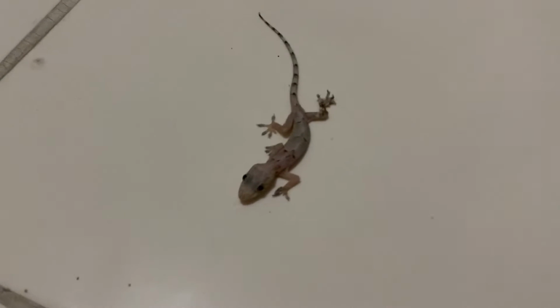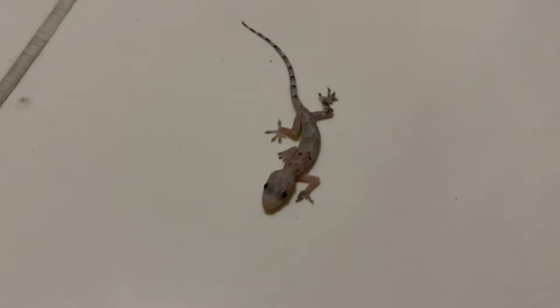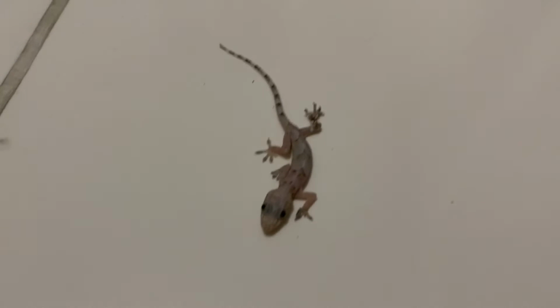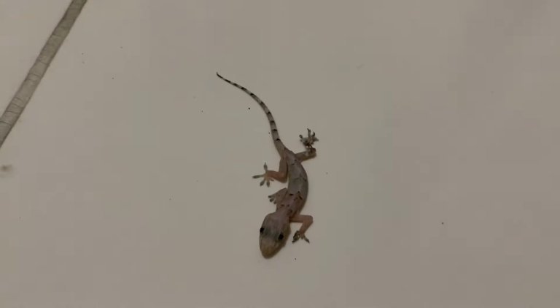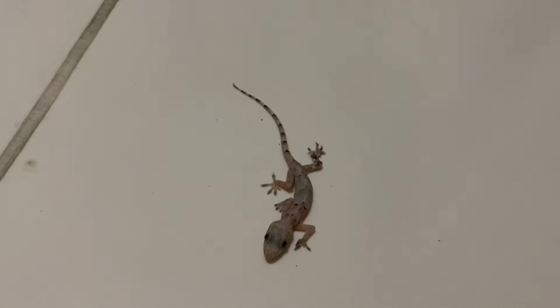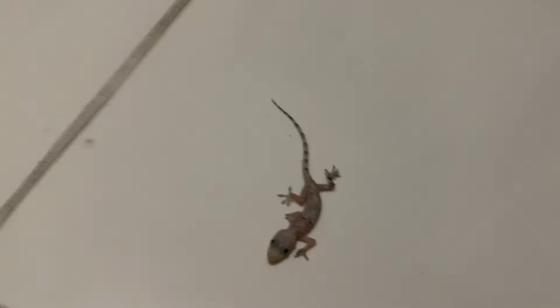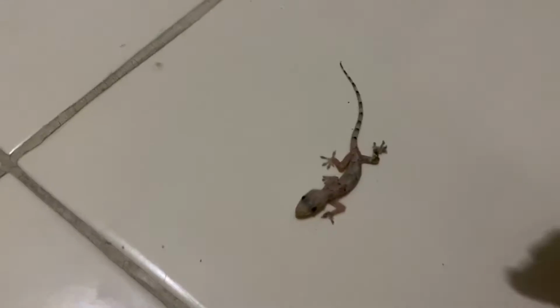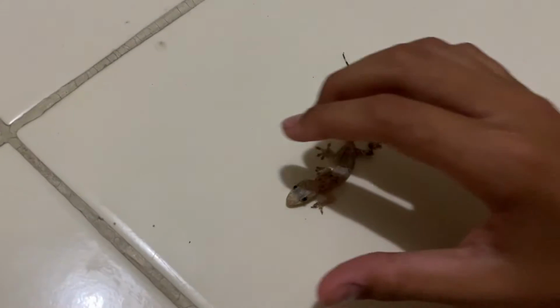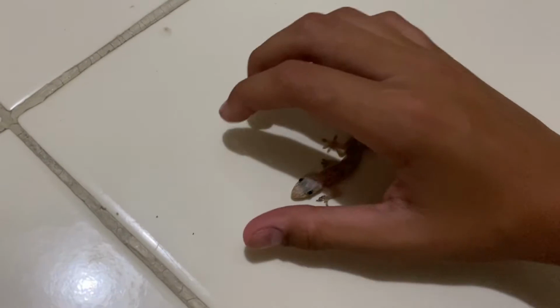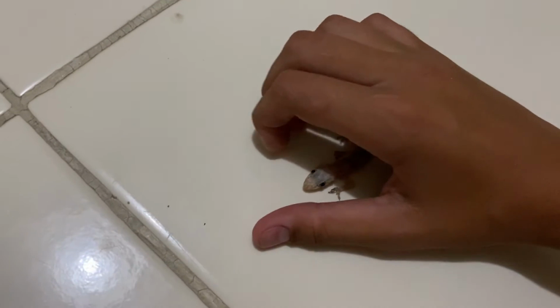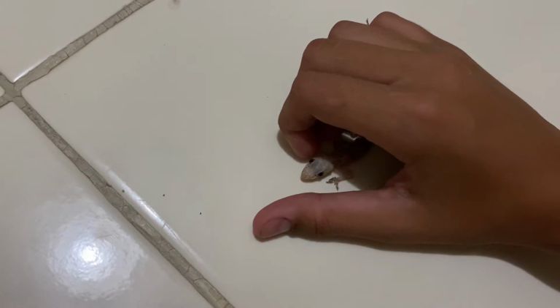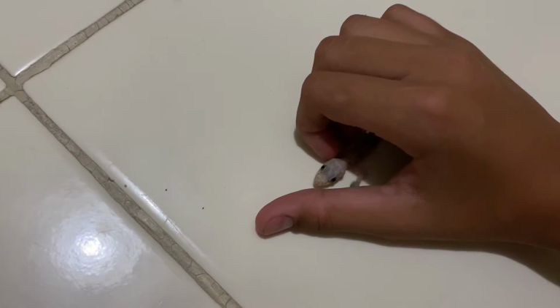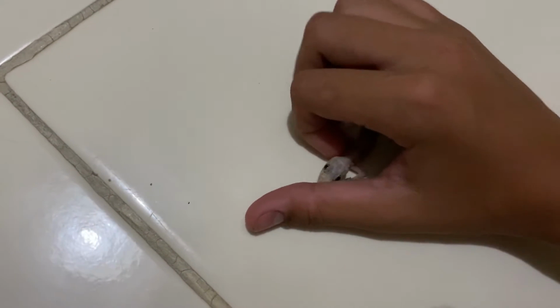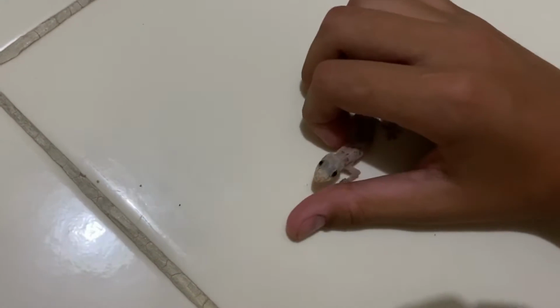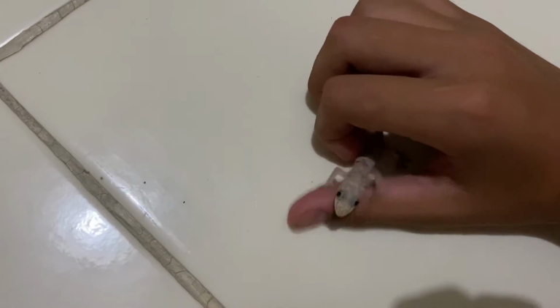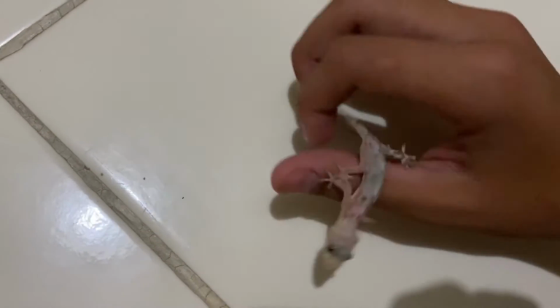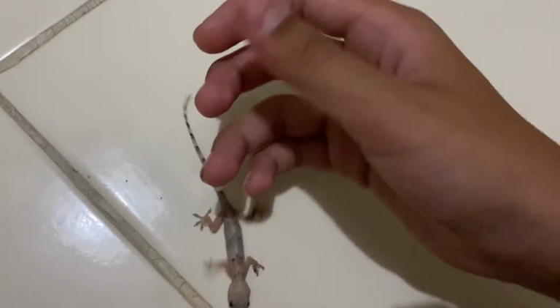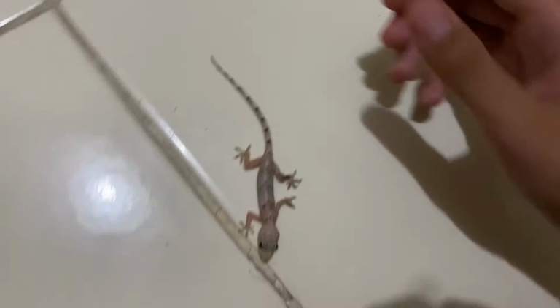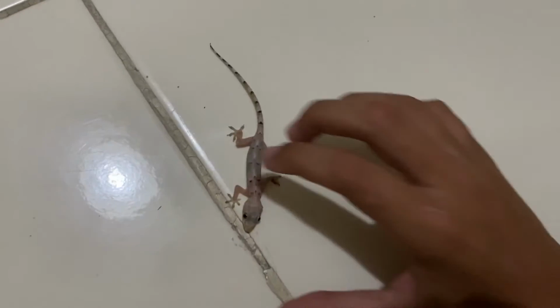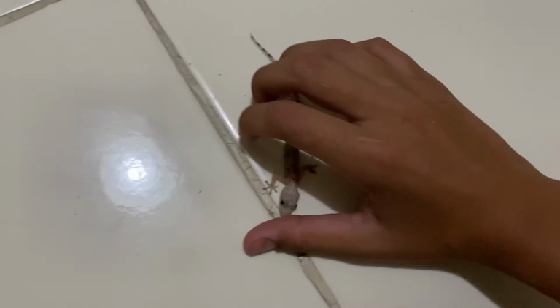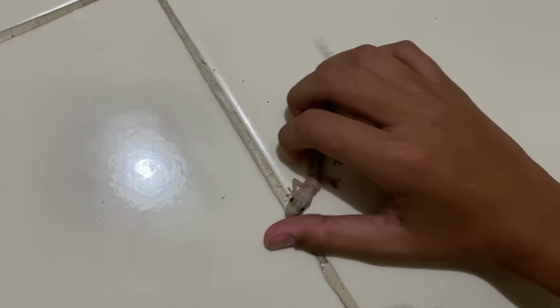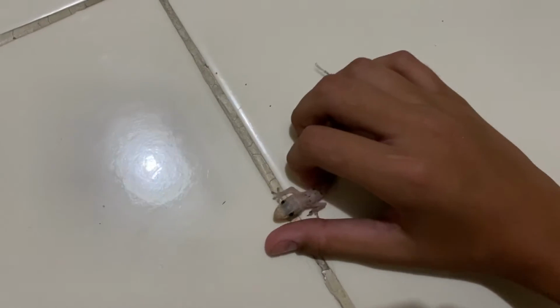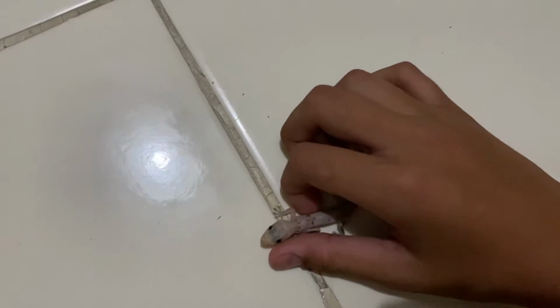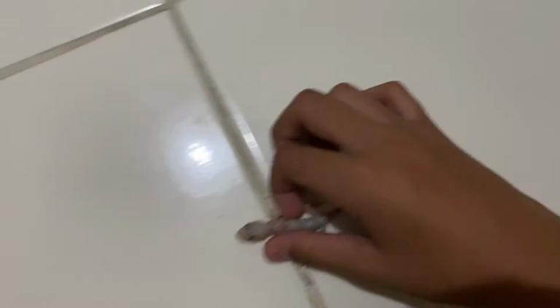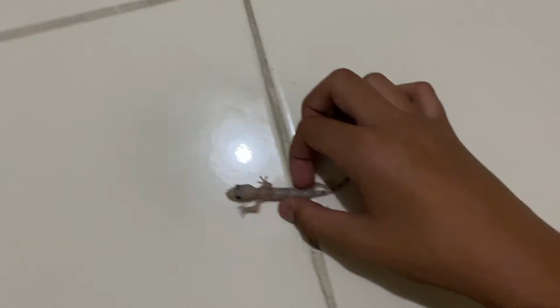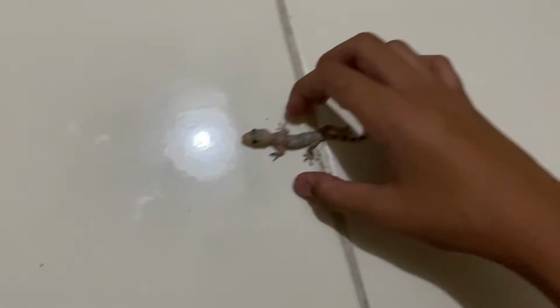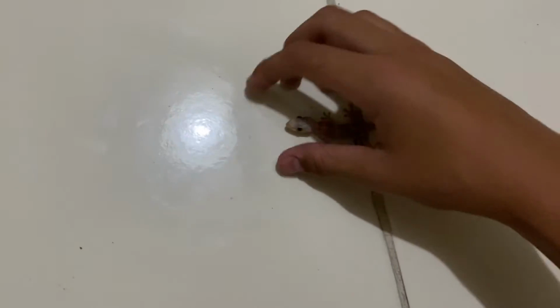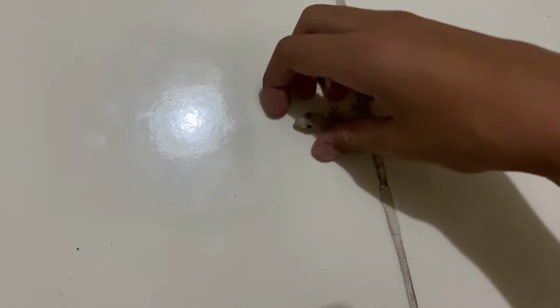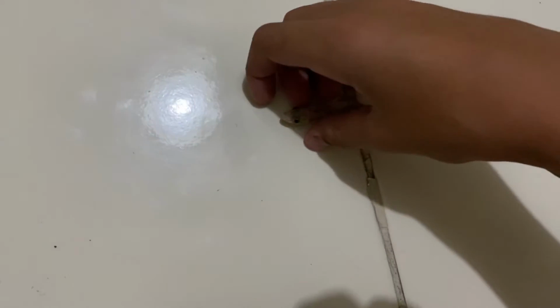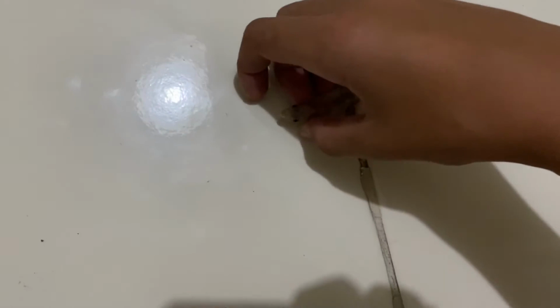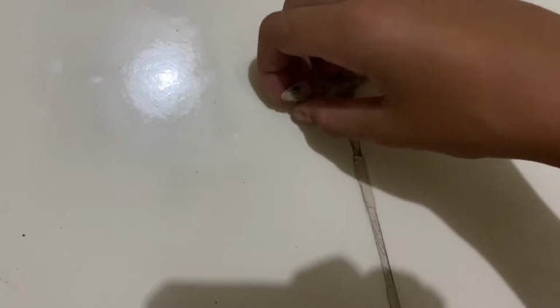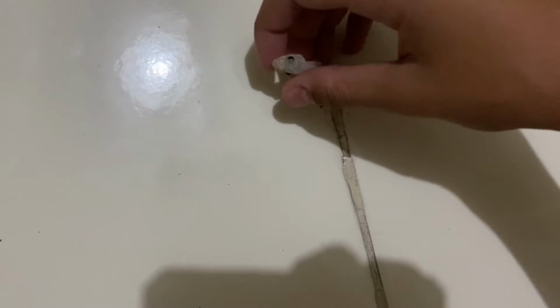These guys are pretty cool. Let's pick this one up. I found him in my backyard and he was just chilling there, so I just picked him up.